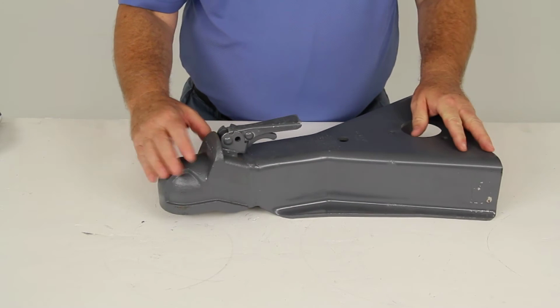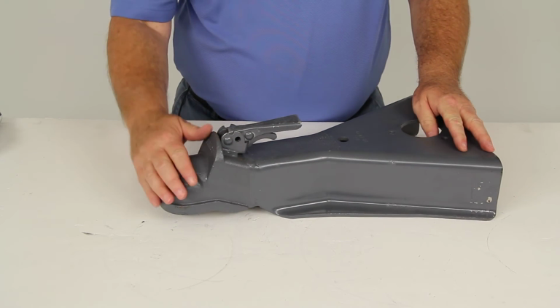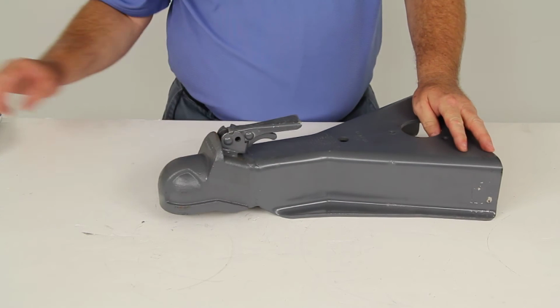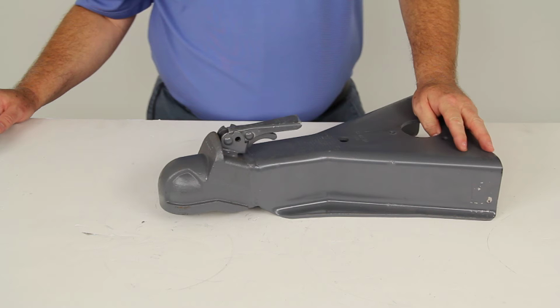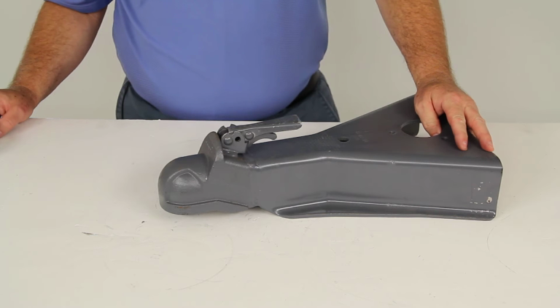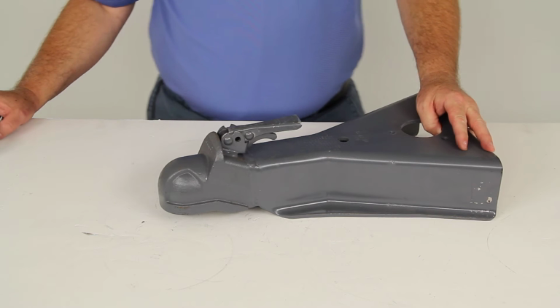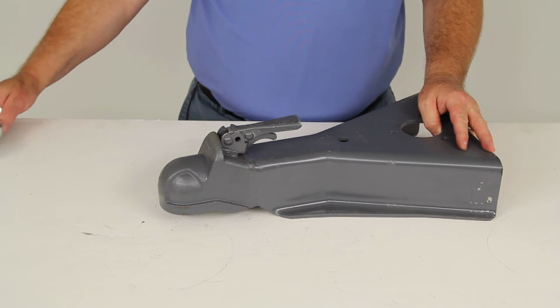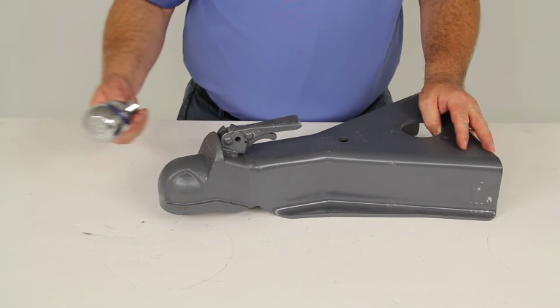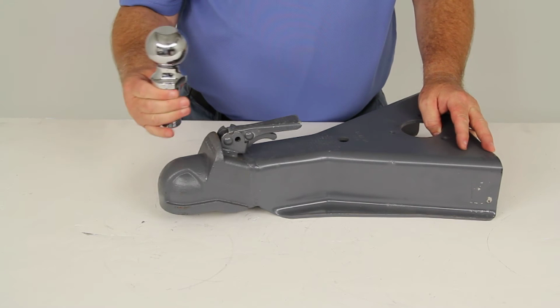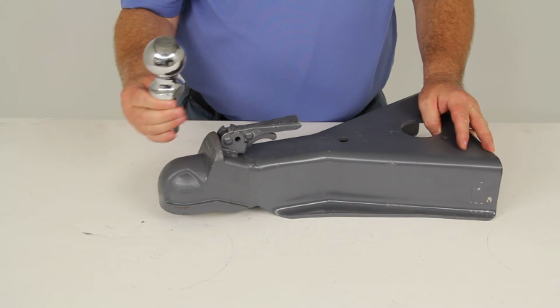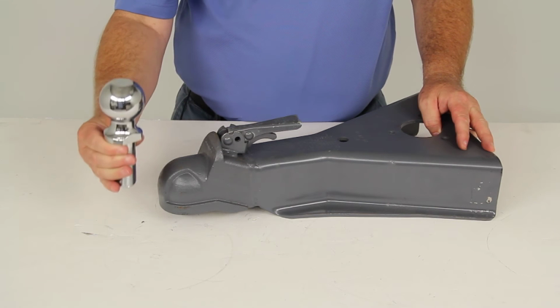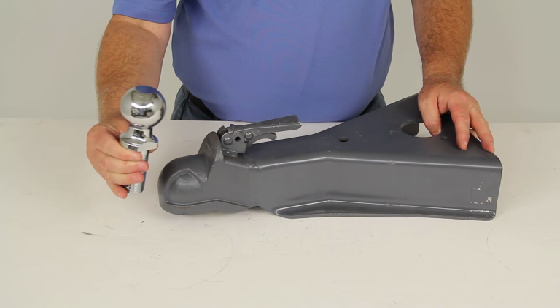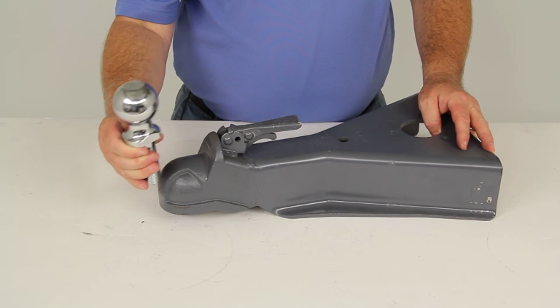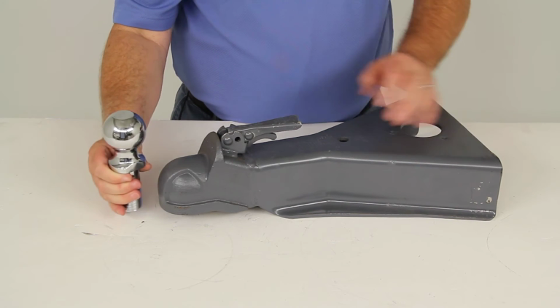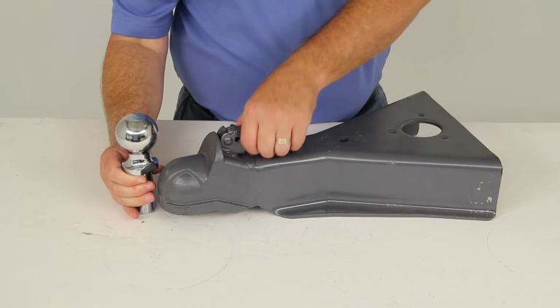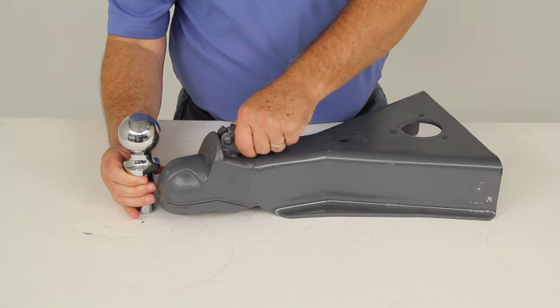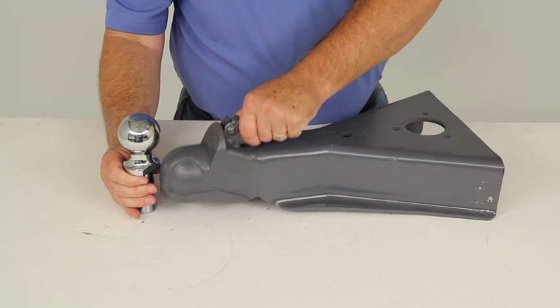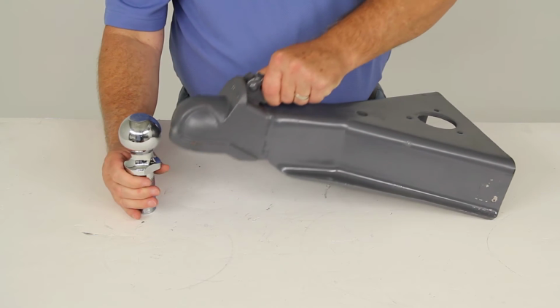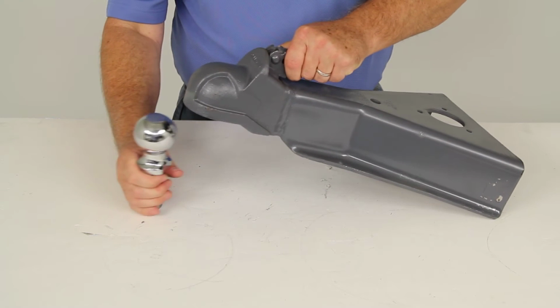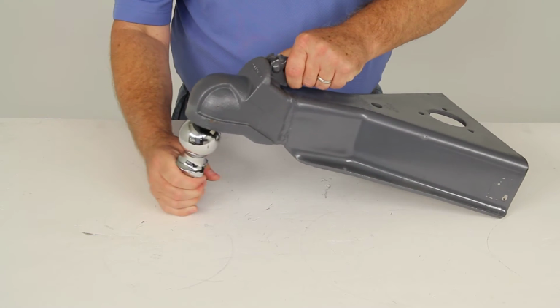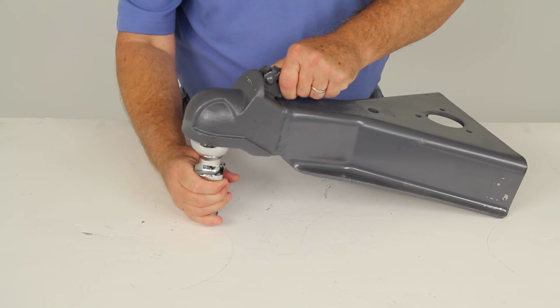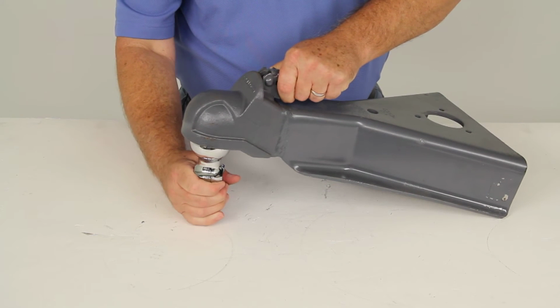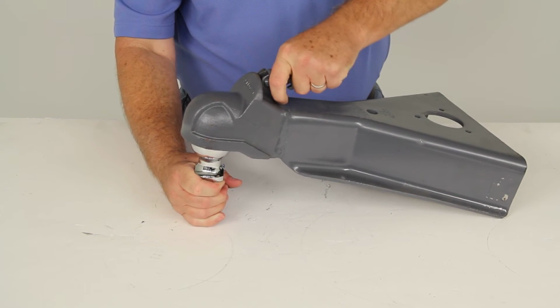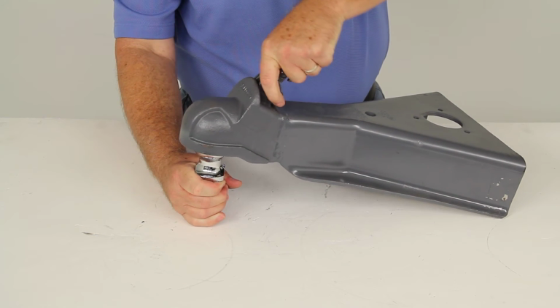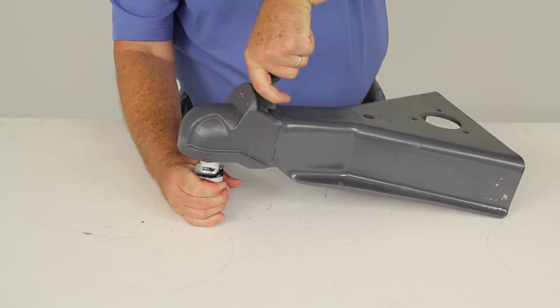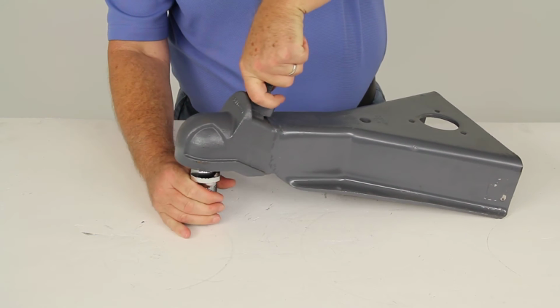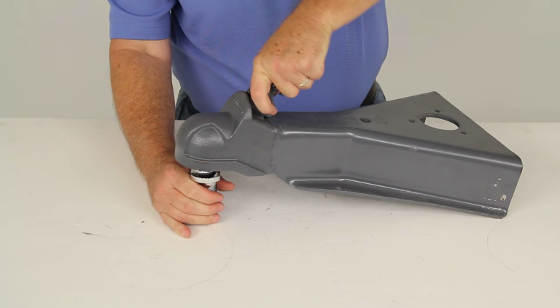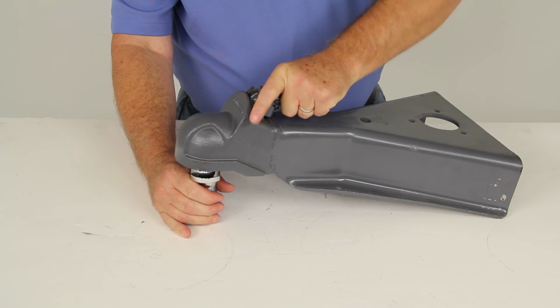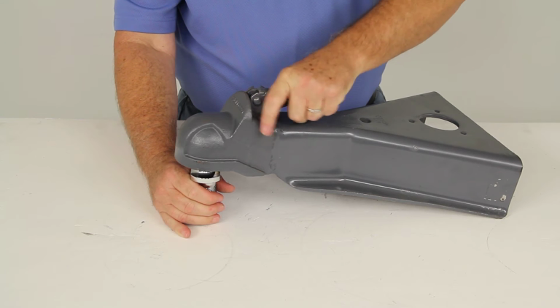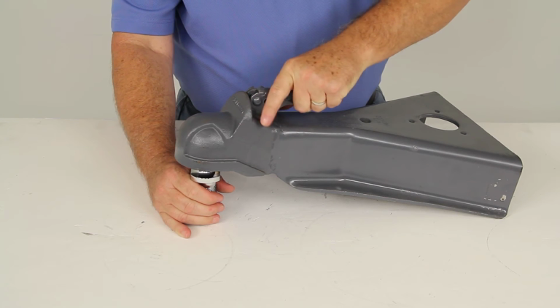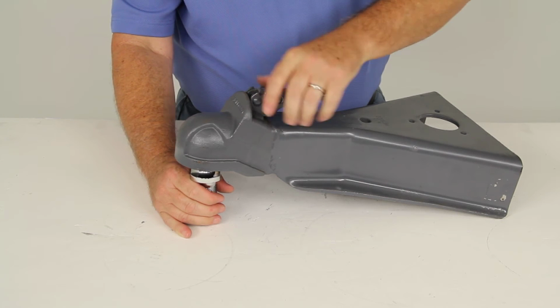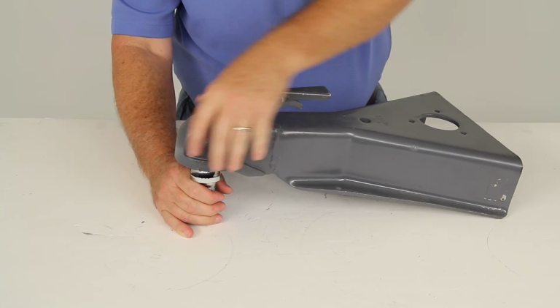This uses a ball size of 2 and 5 sixteenths. I have an example of a 2 and 5 sixteenths hitch ball right here. So if we put that in there, you can see as you open the latch it would fall onto it, you let the latch go, and lock it into place.